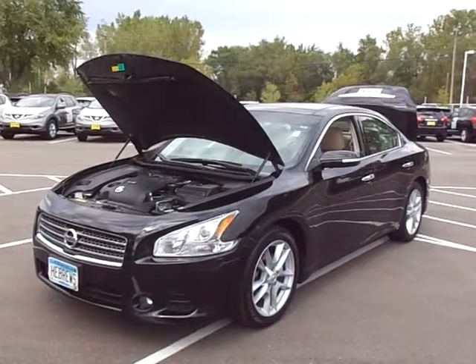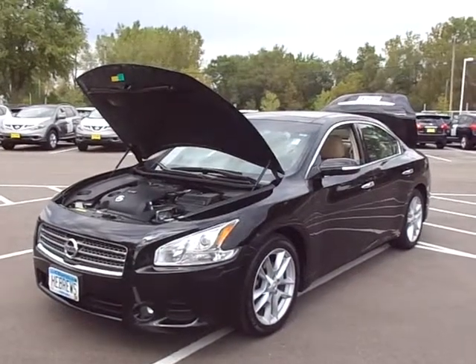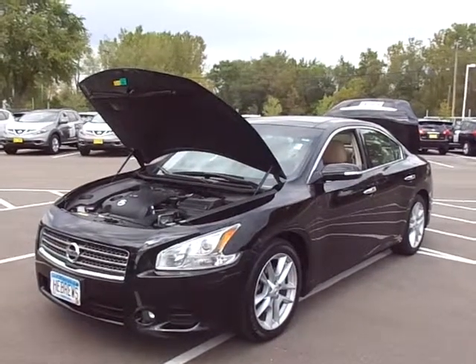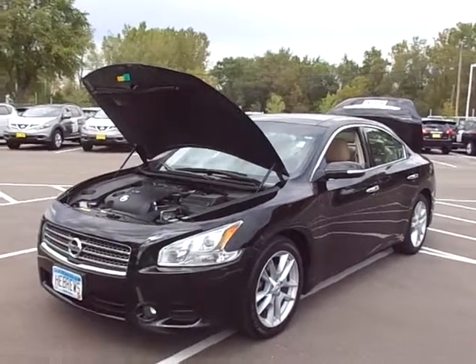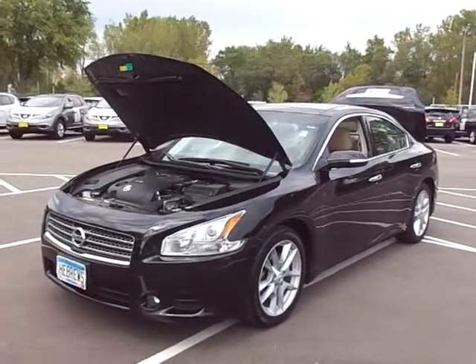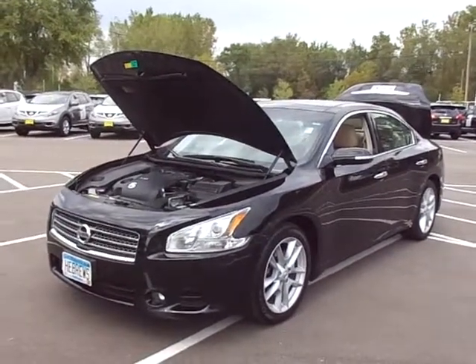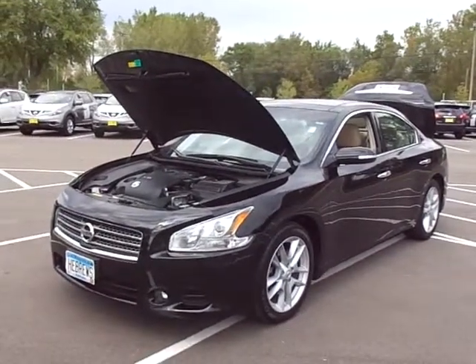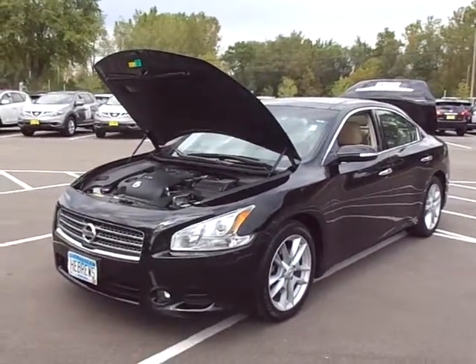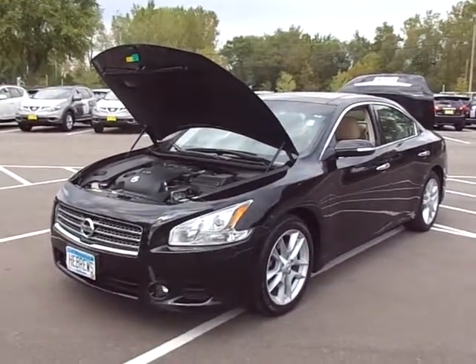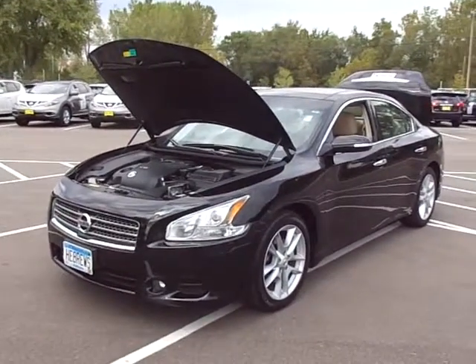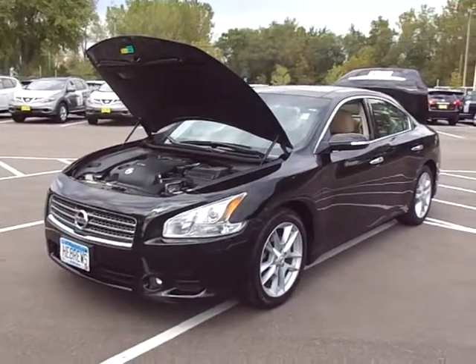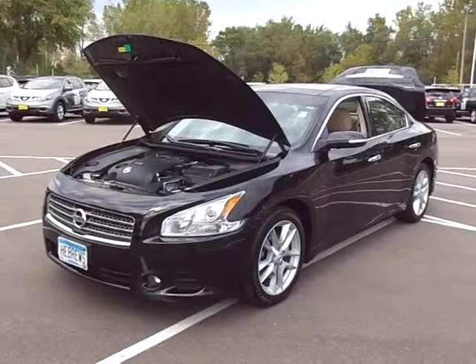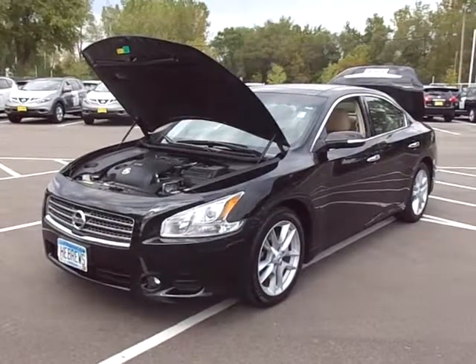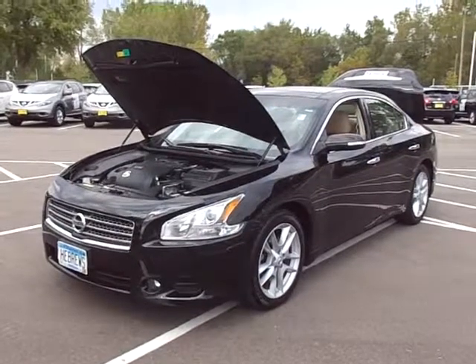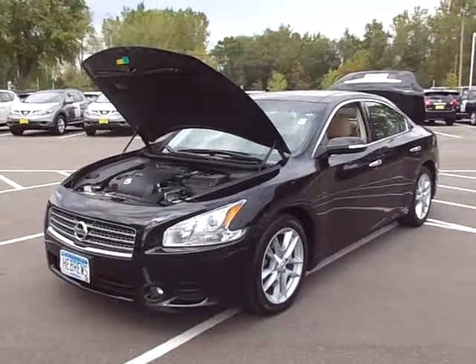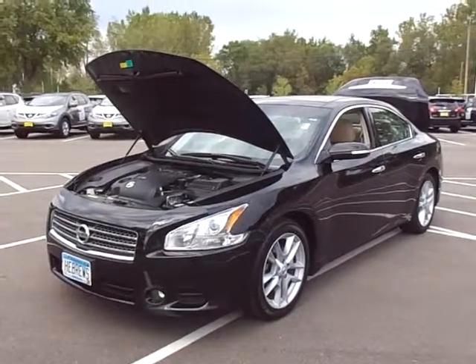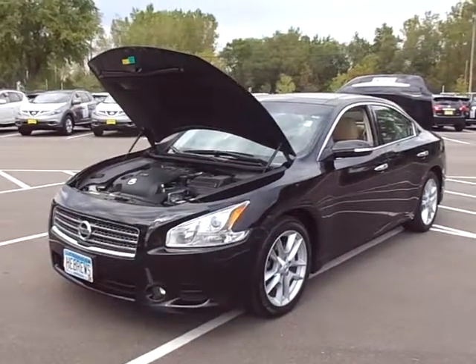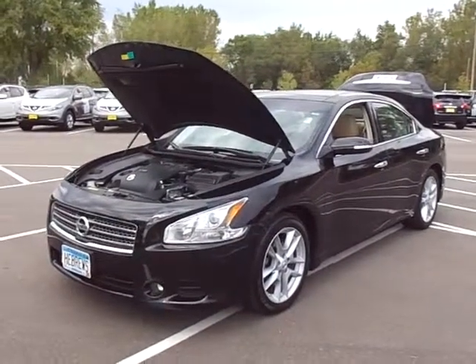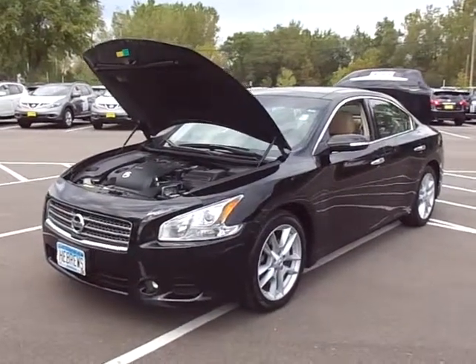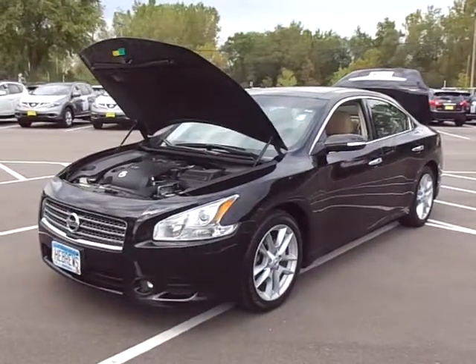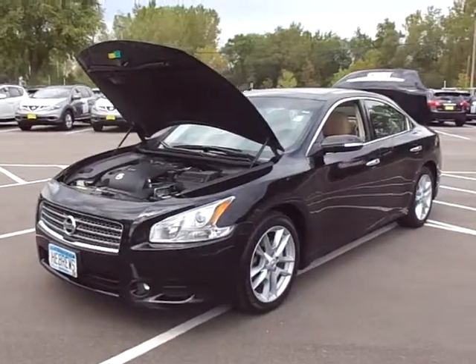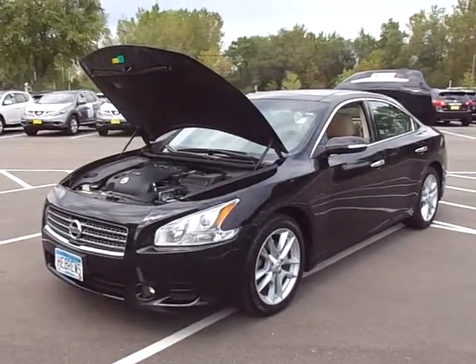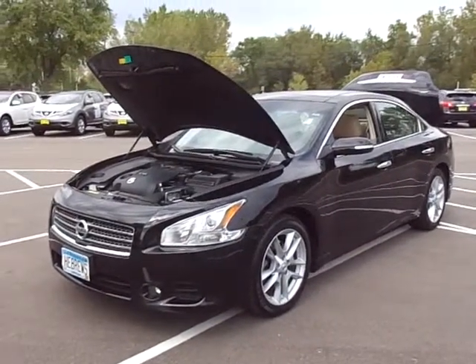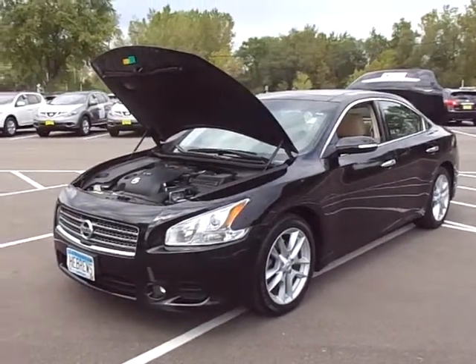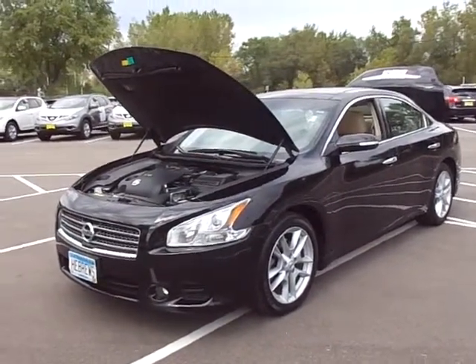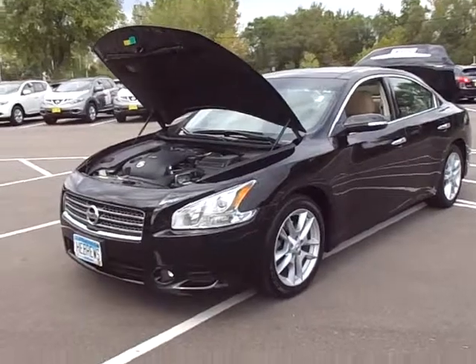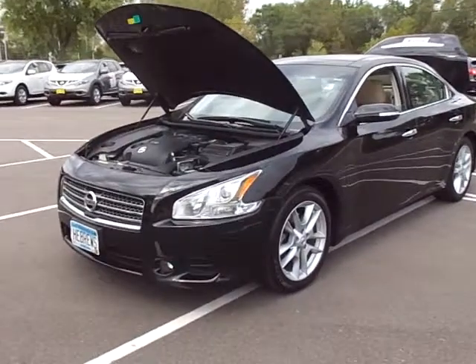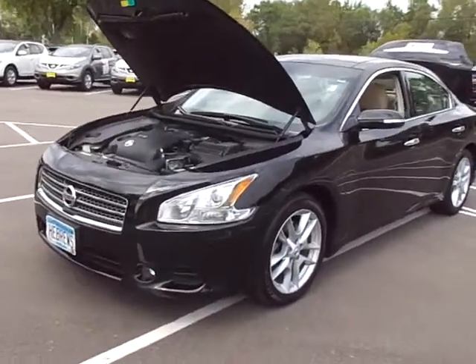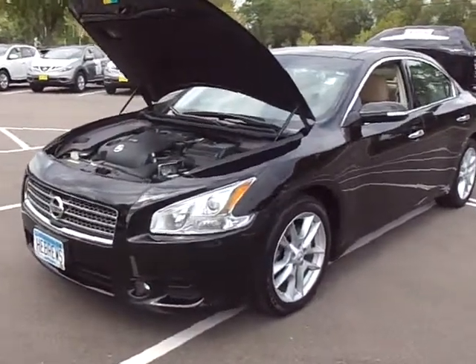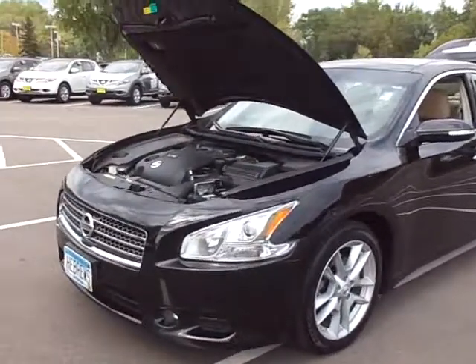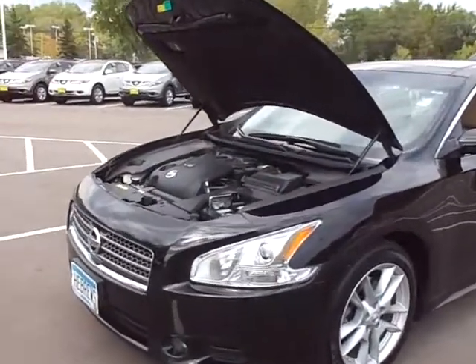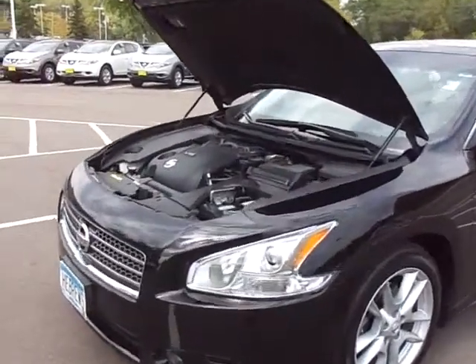Bill, this is Chad here at Luther Nissan. This is a very, very well optioned 2010 Maxima 35SV with the premium package. It's got 26,000 miles on it.